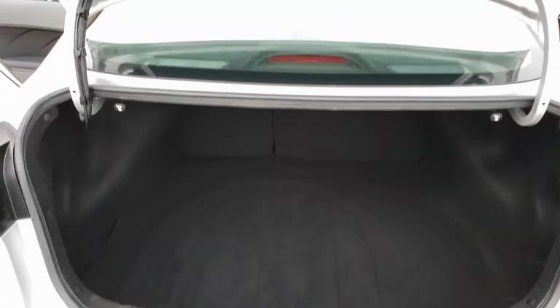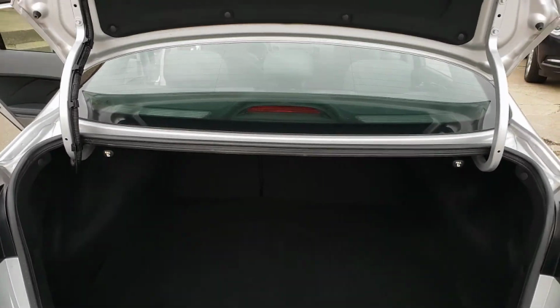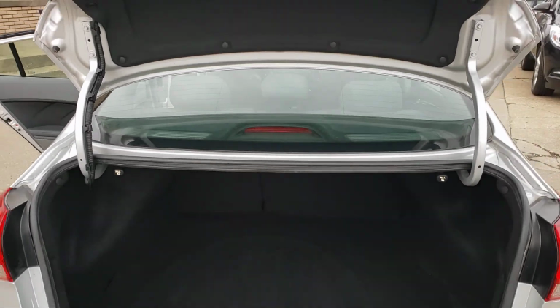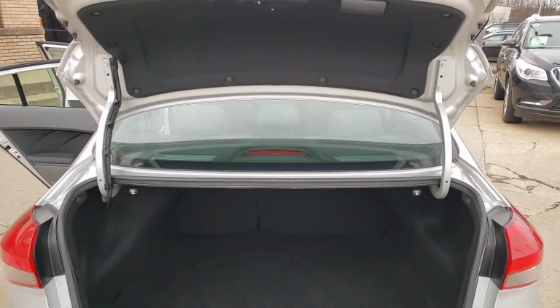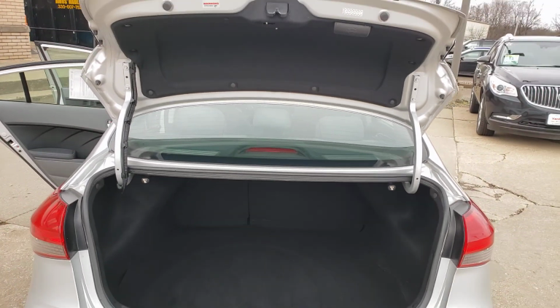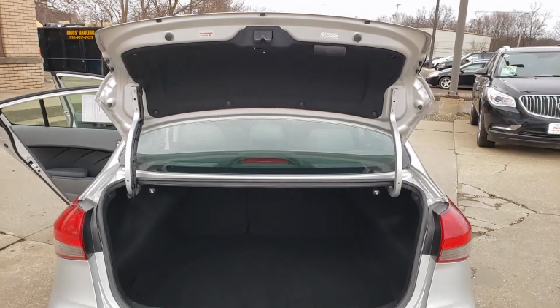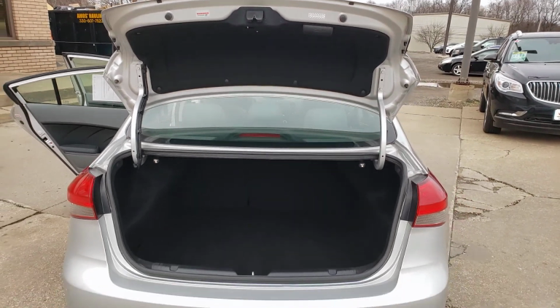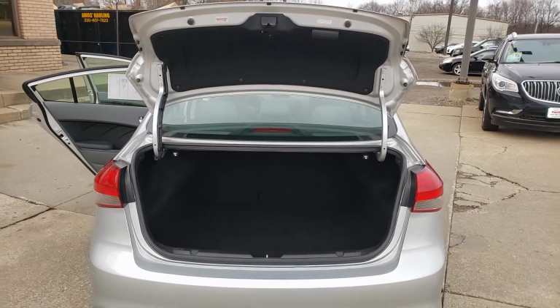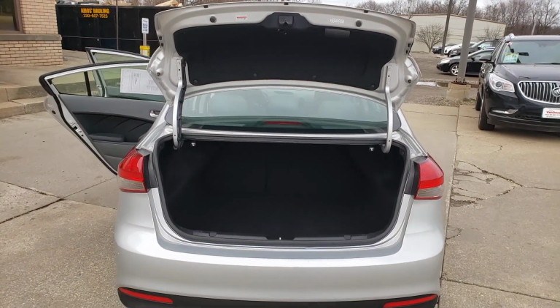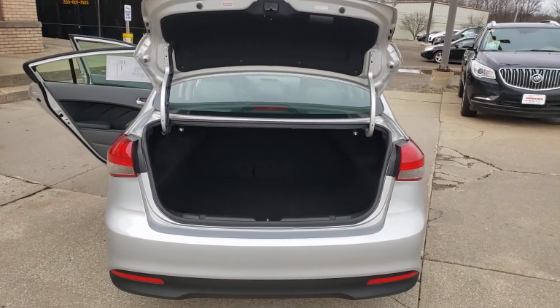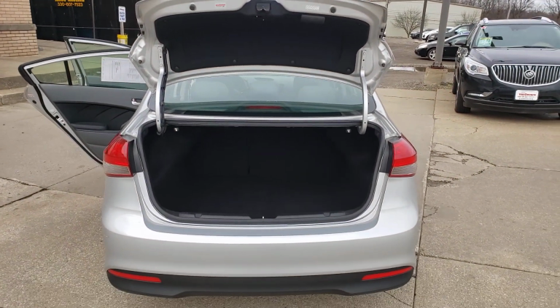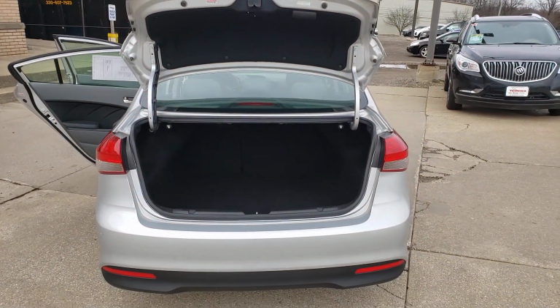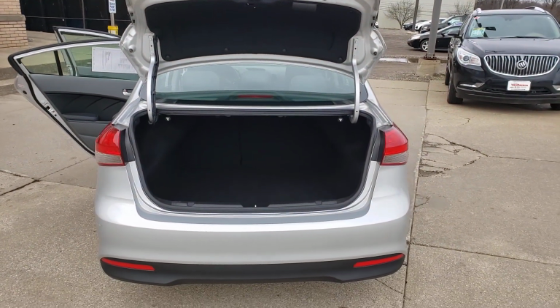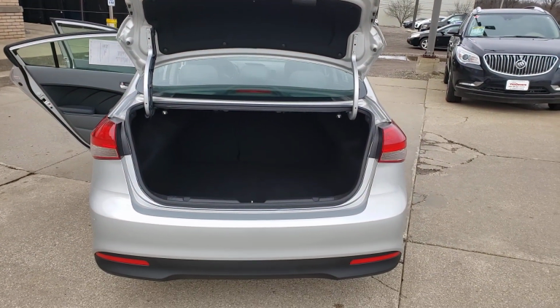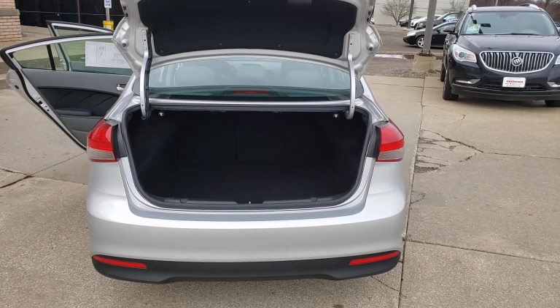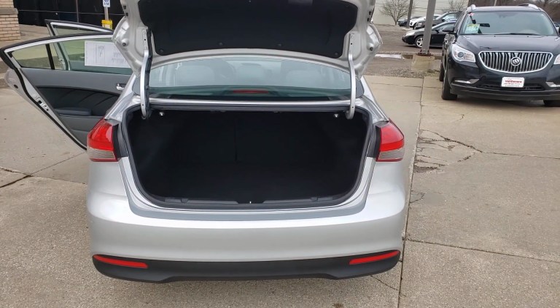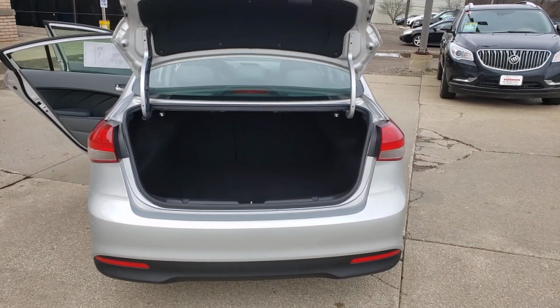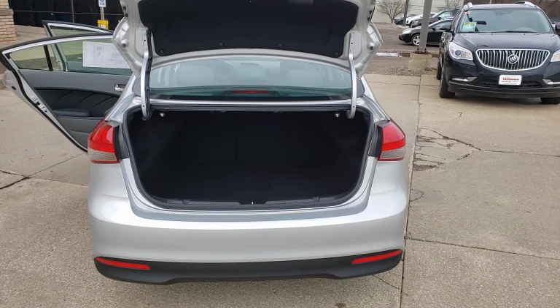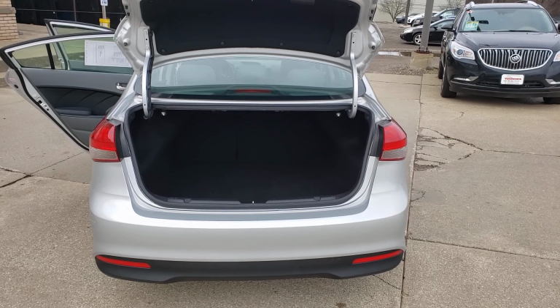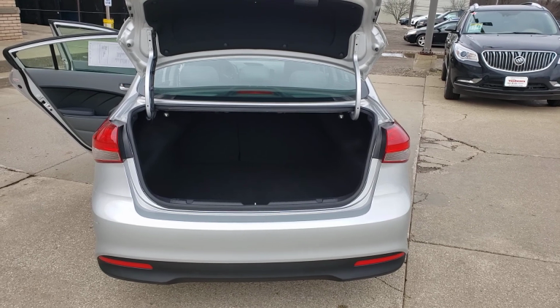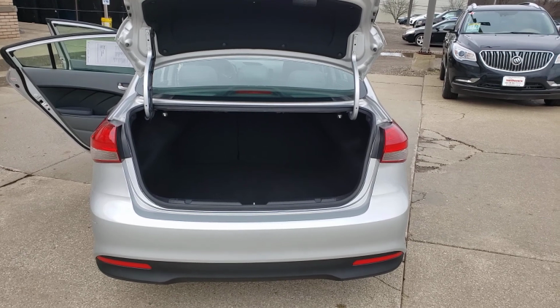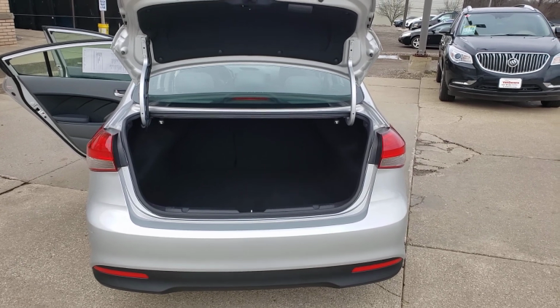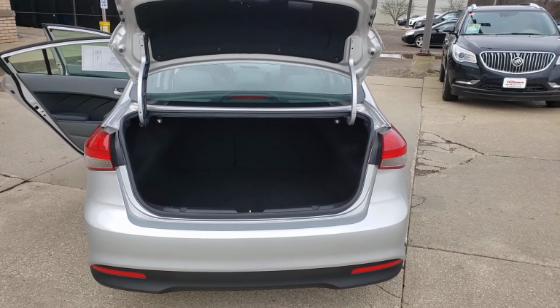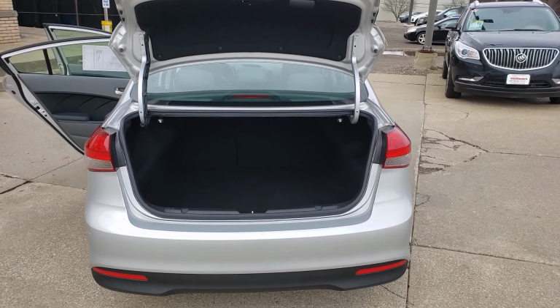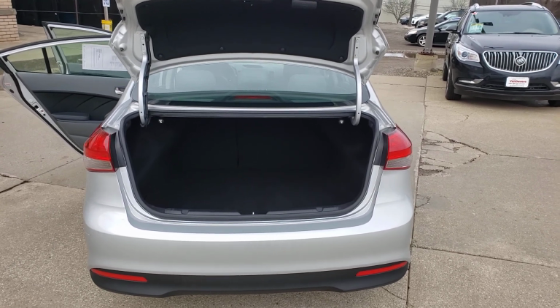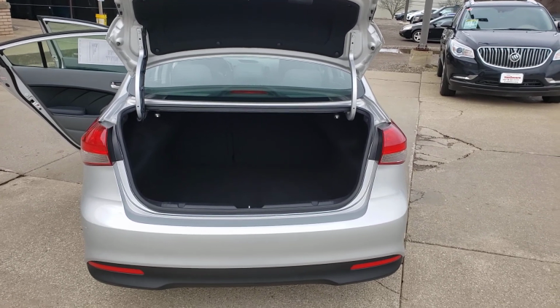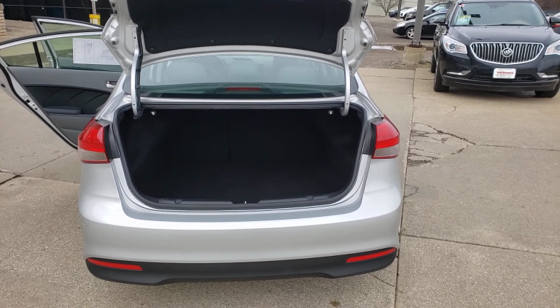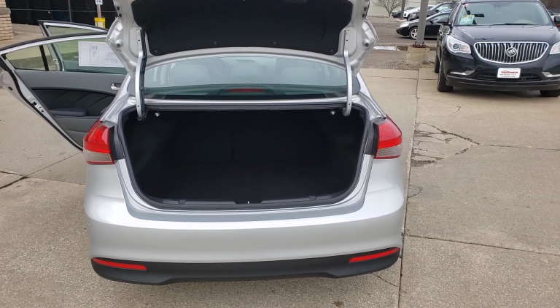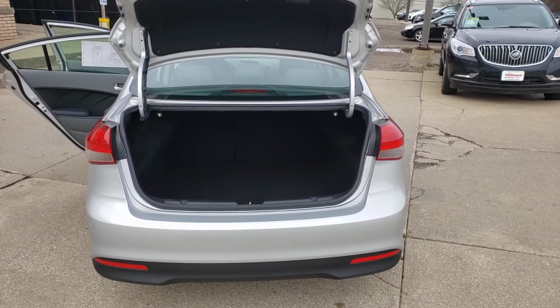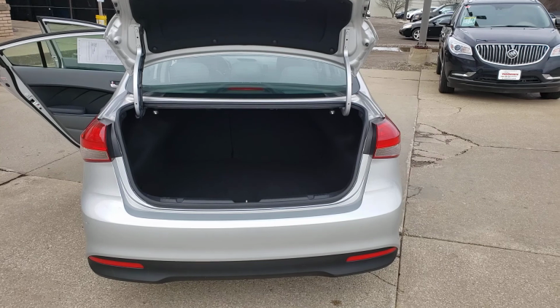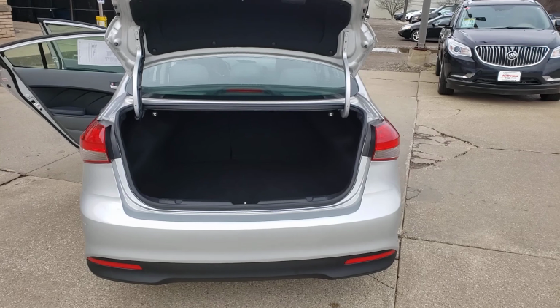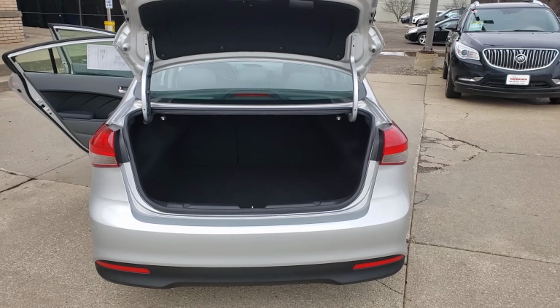That completes the short walk-around video of the interior view of the 2017 Kia Forte. Please reach out to me at 330-253-6137, extension 1359. Have a great day!